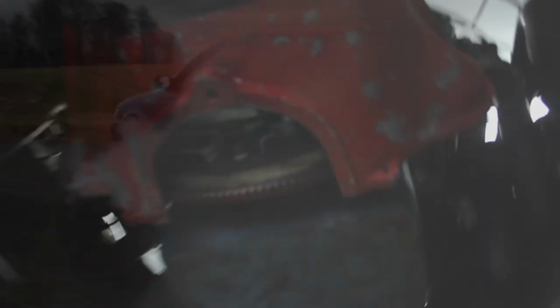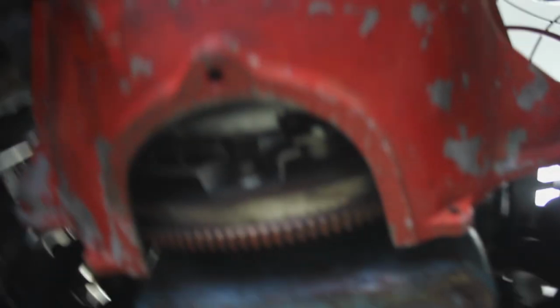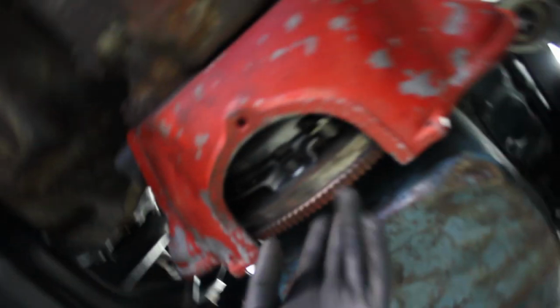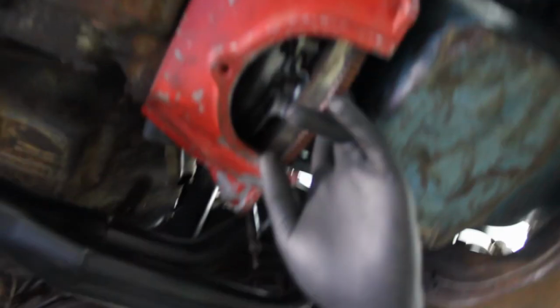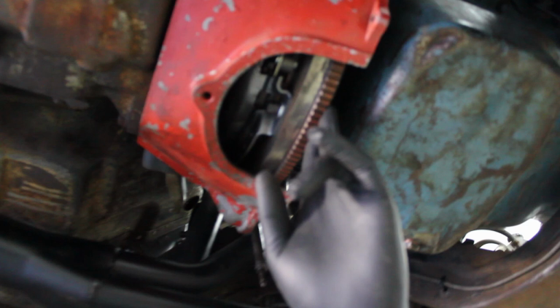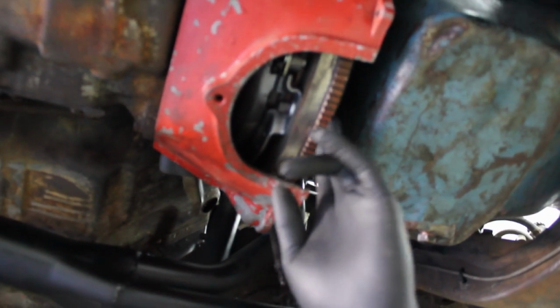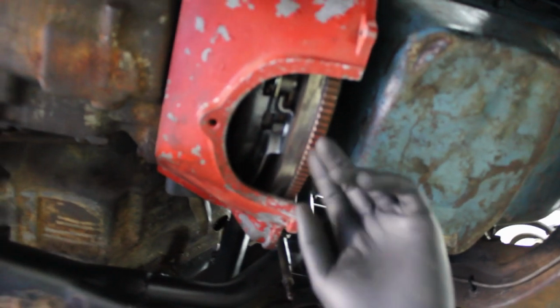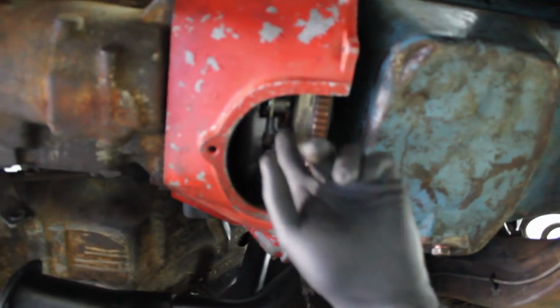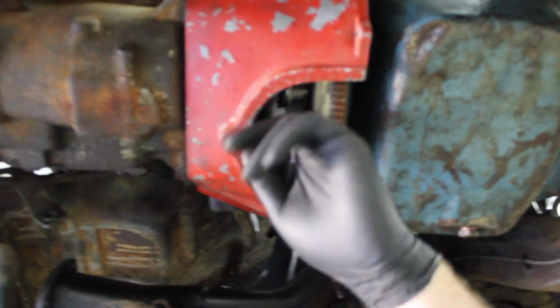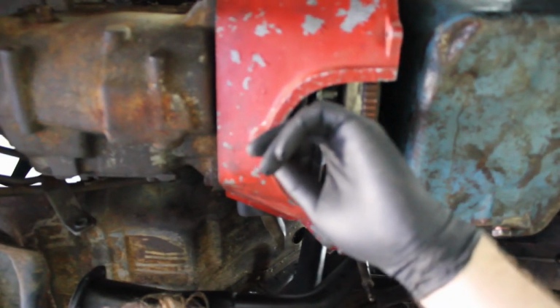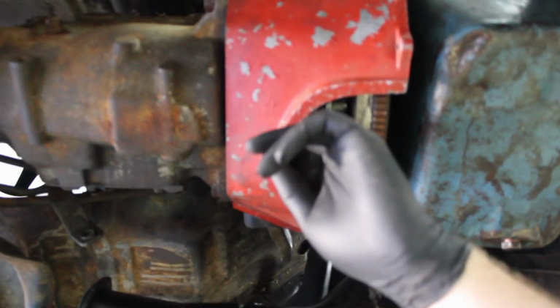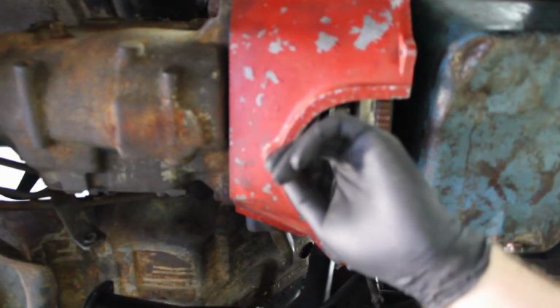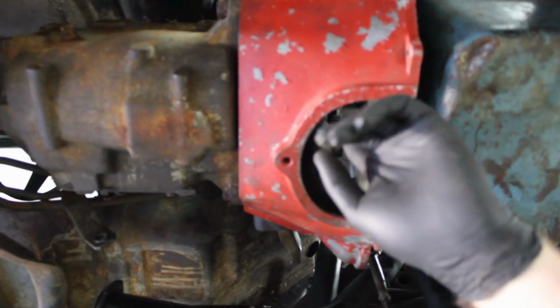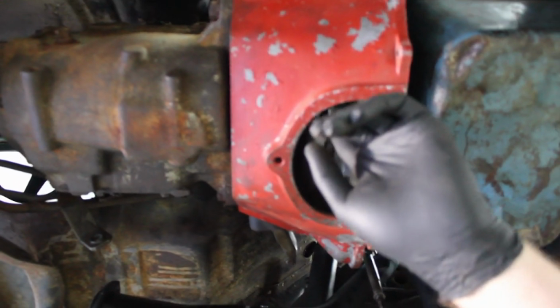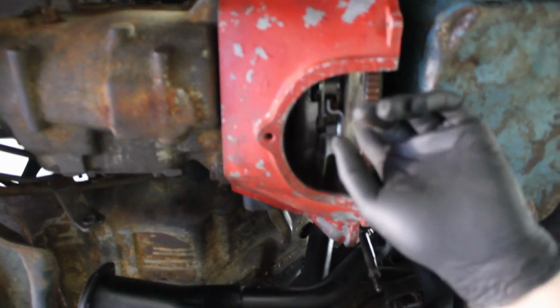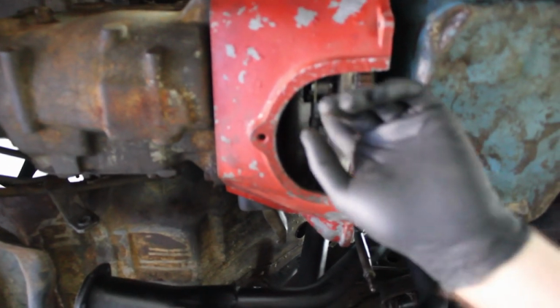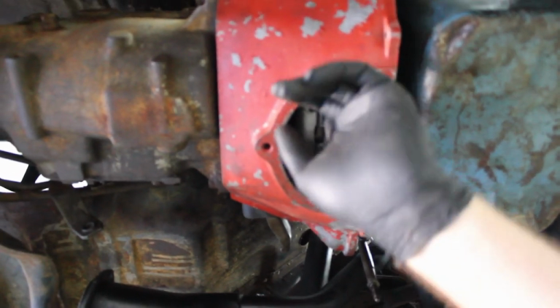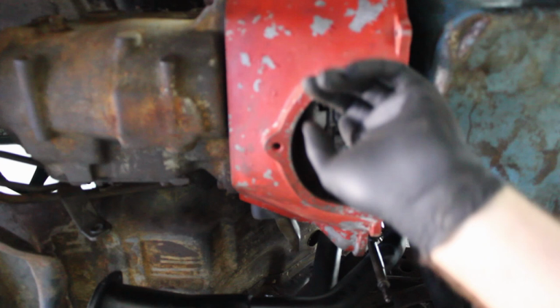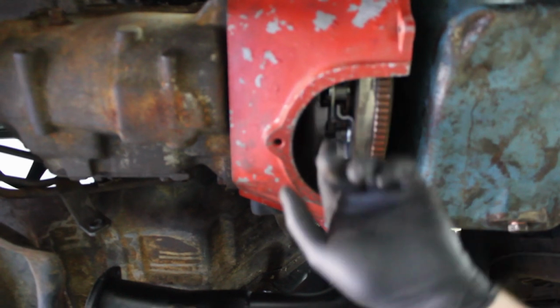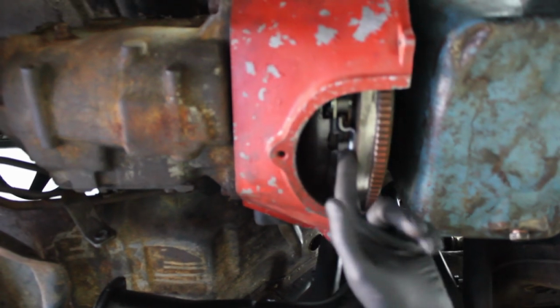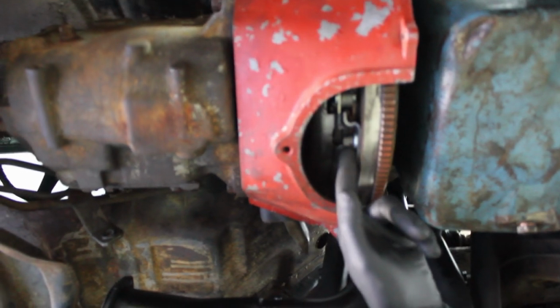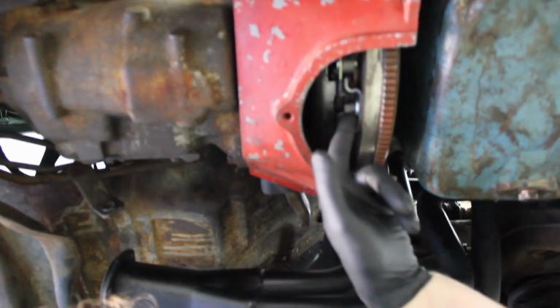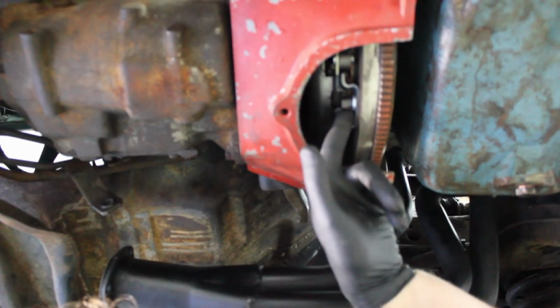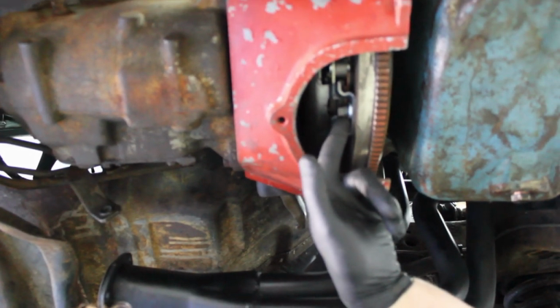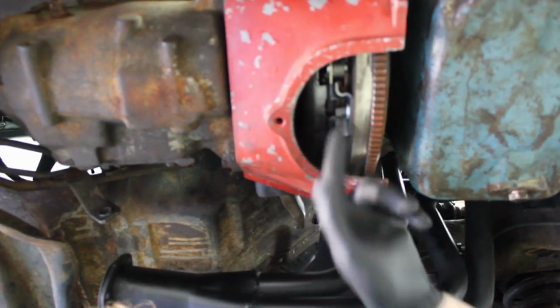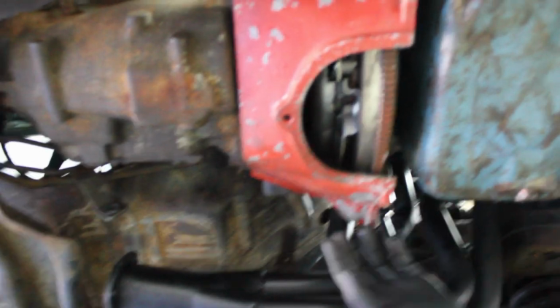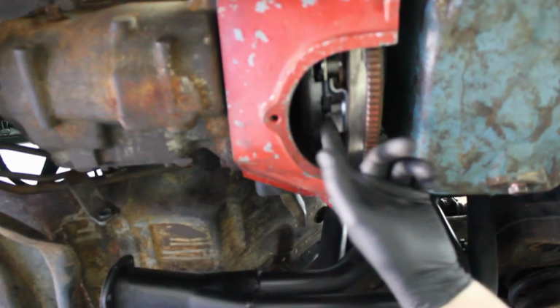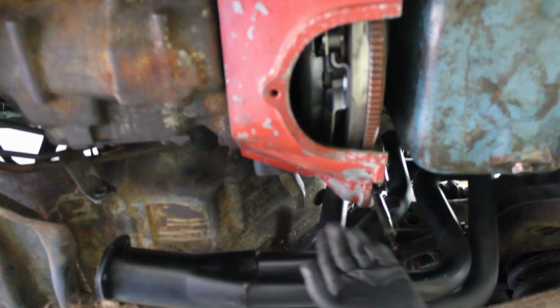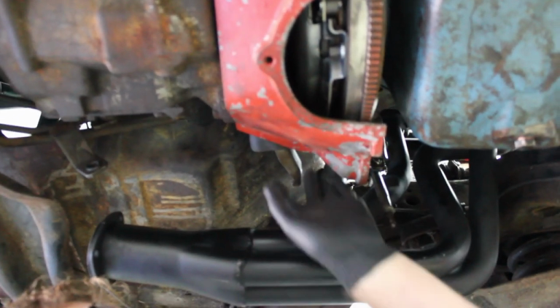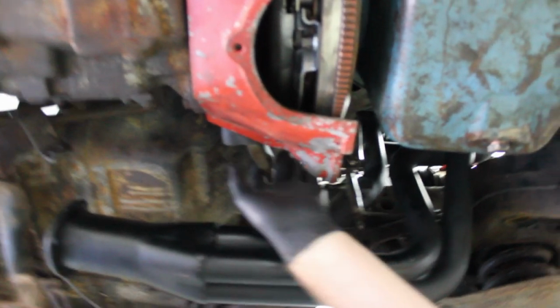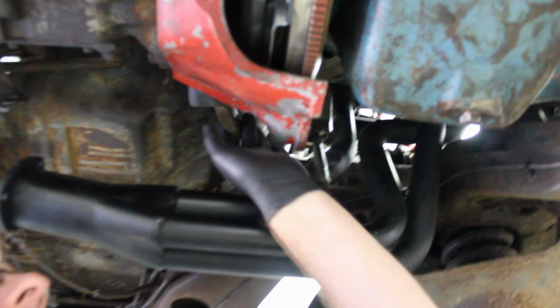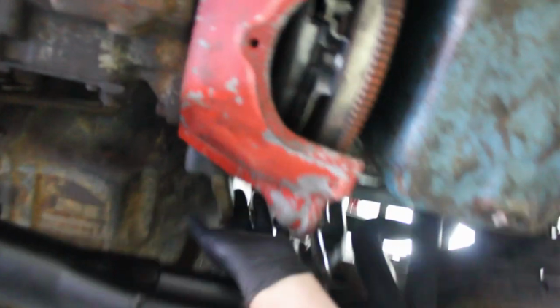This is the flywheel, and this is the pressure plate. Between the pressure plate and the flywheel there's a clutch — you can see it right between there. And if you point the camera over here, this is the clutch fork.